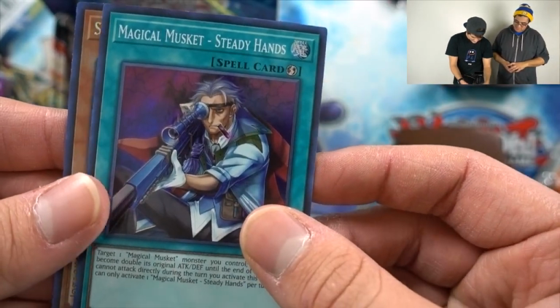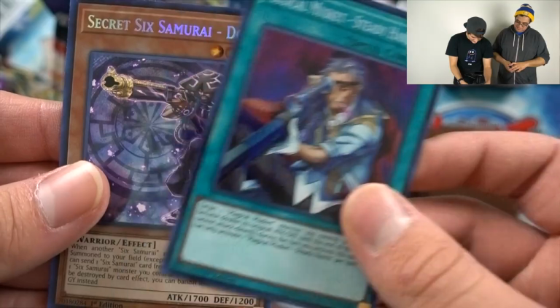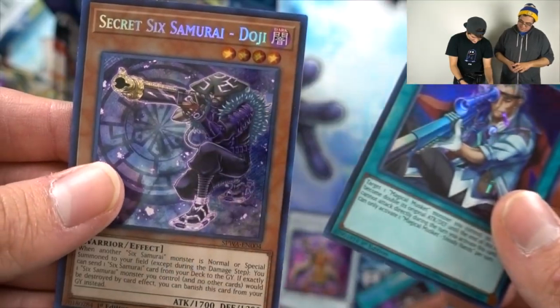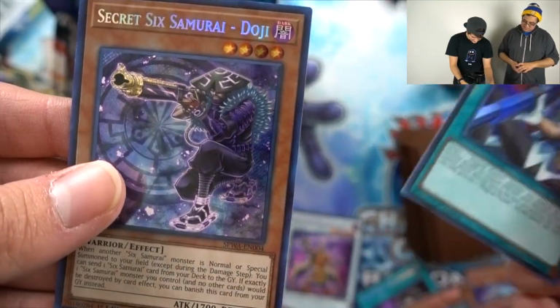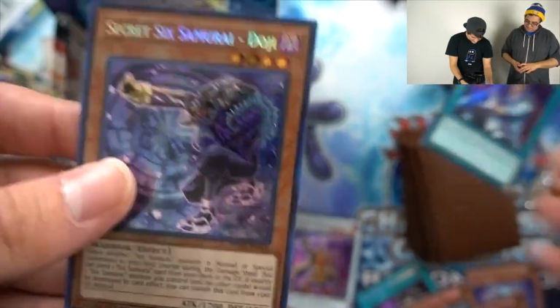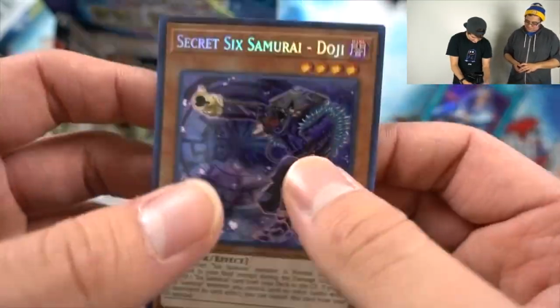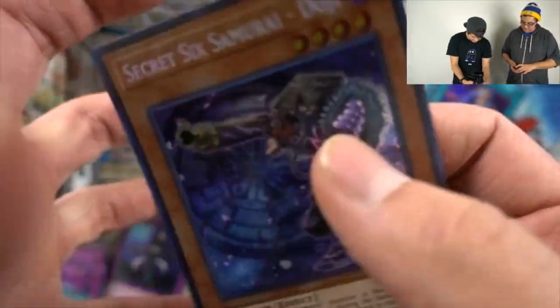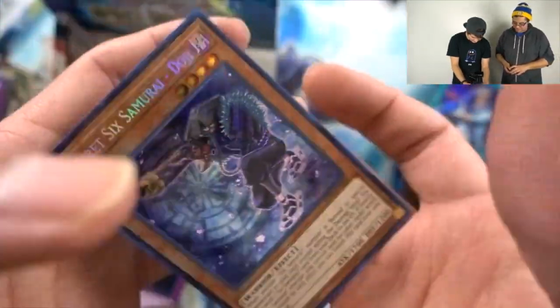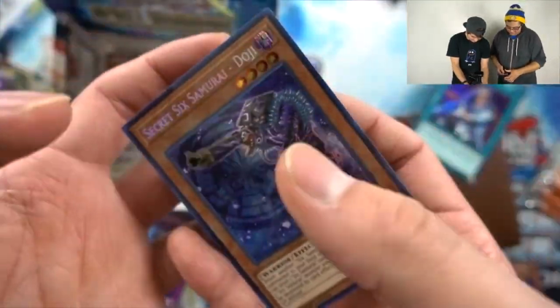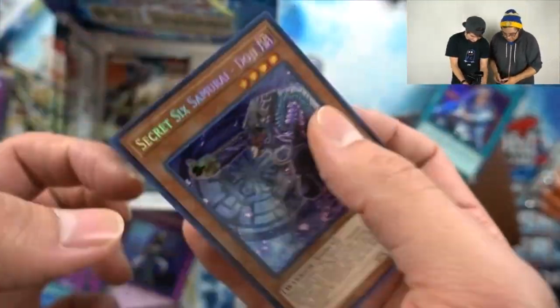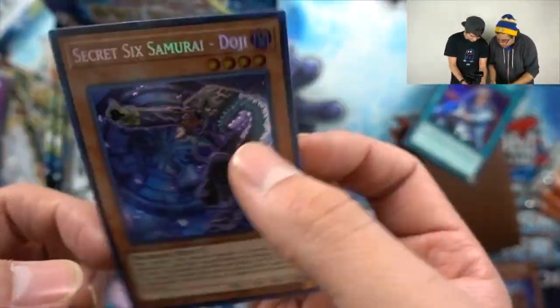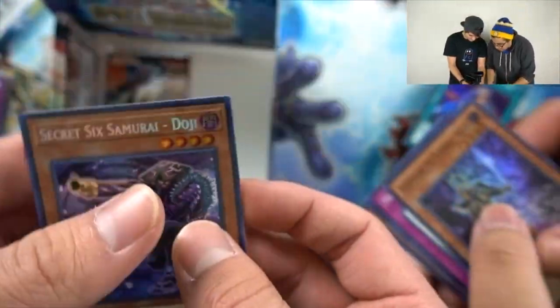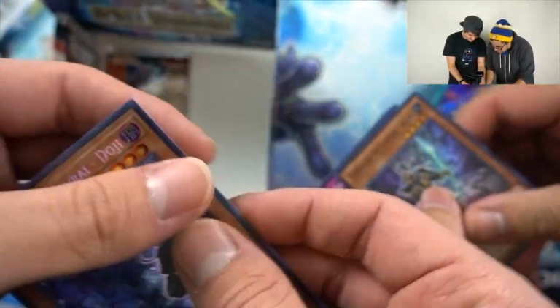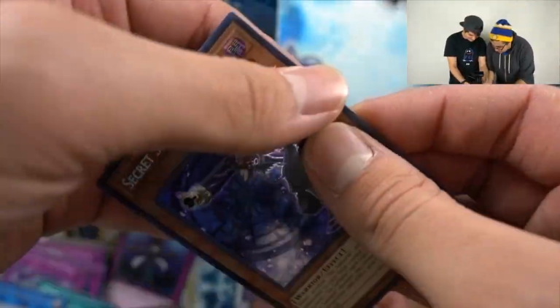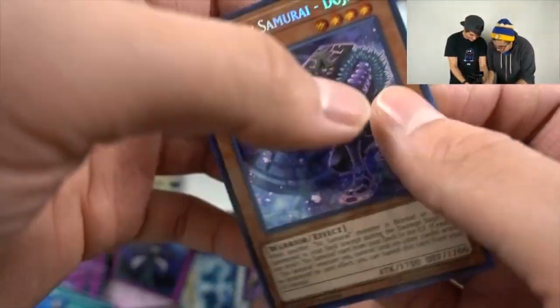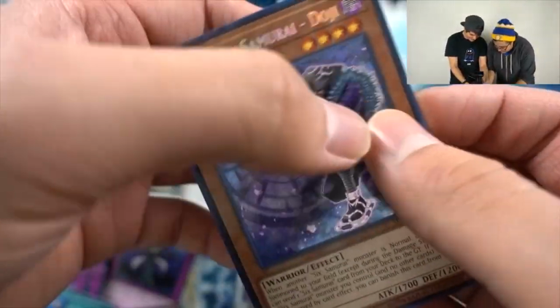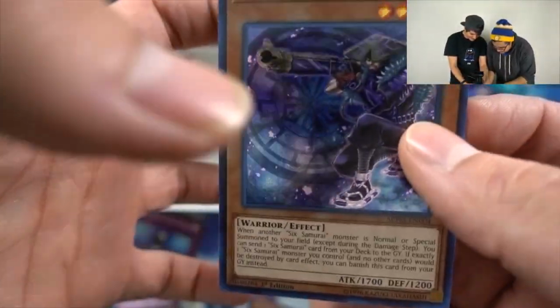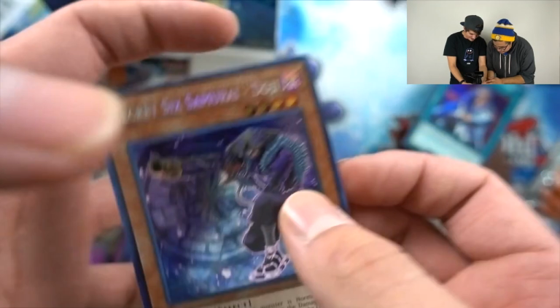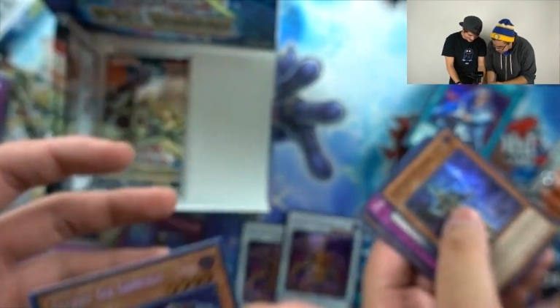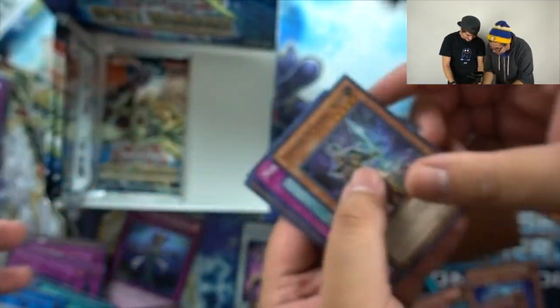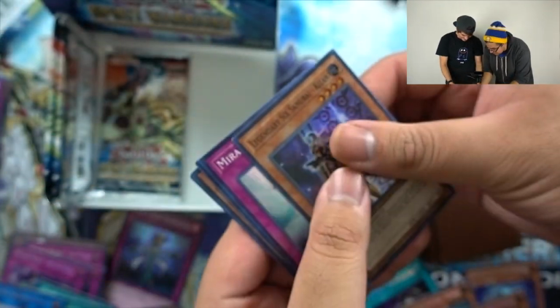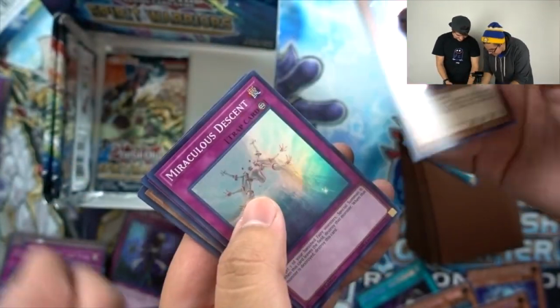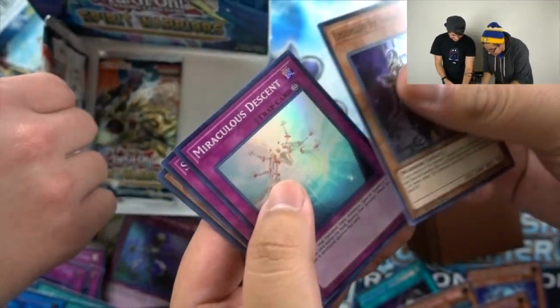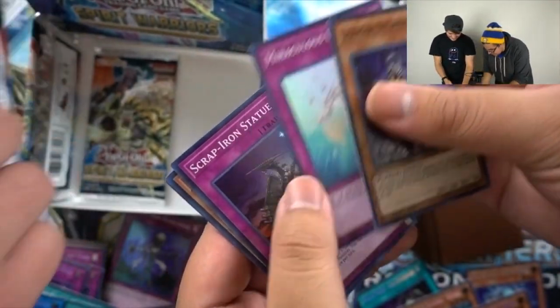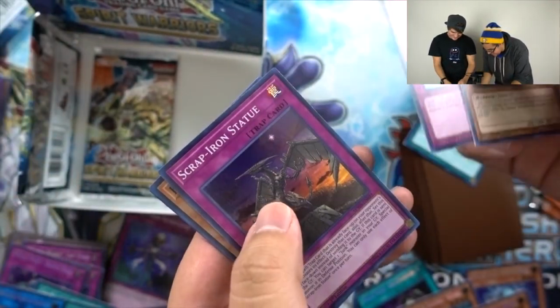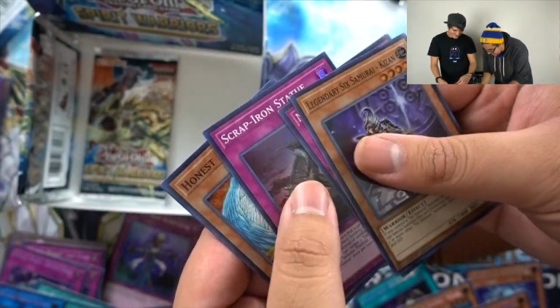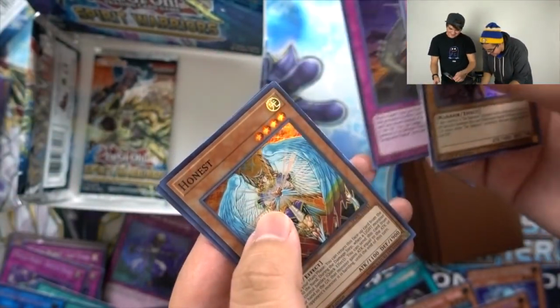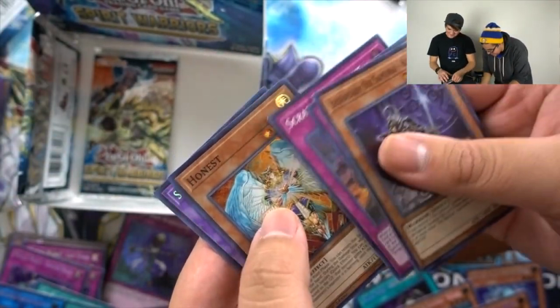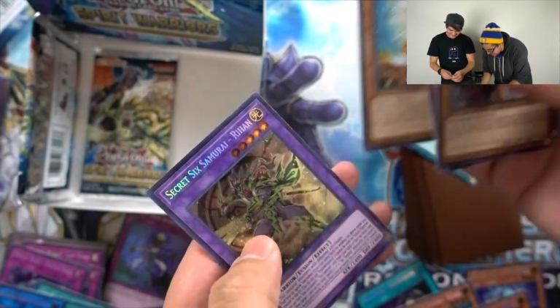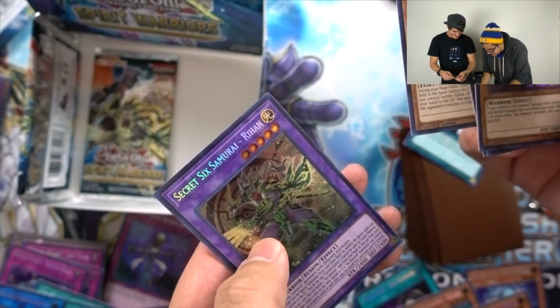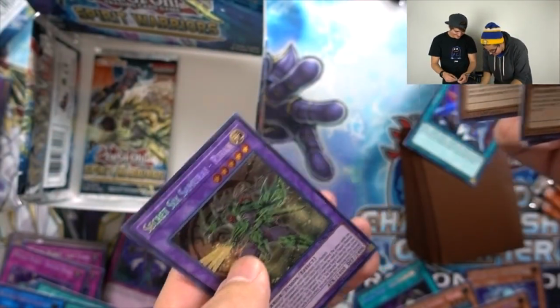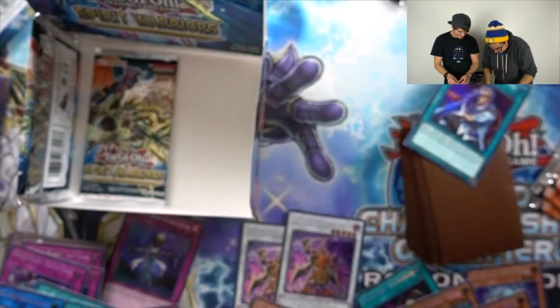Steady Hands. Secret Doji — don't rip it! That's your money. Descent, Statue, Honest, Free Hand.